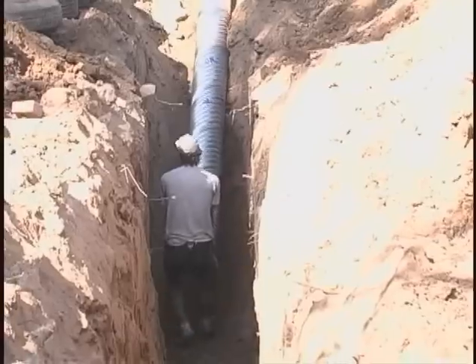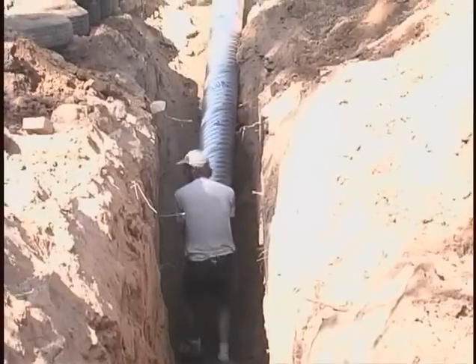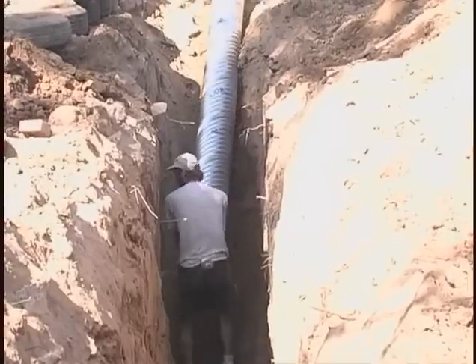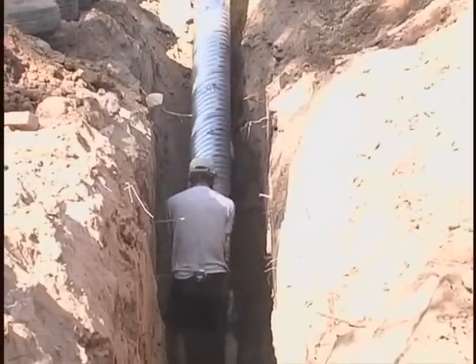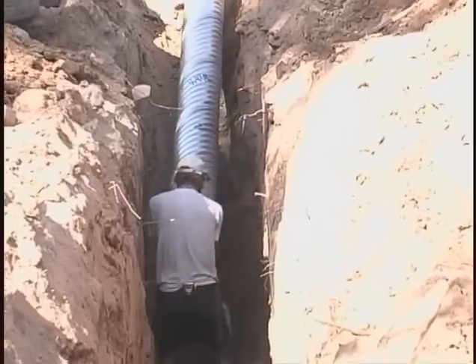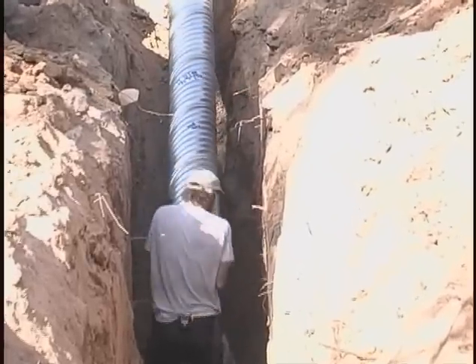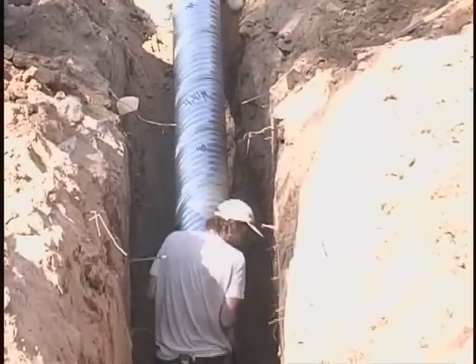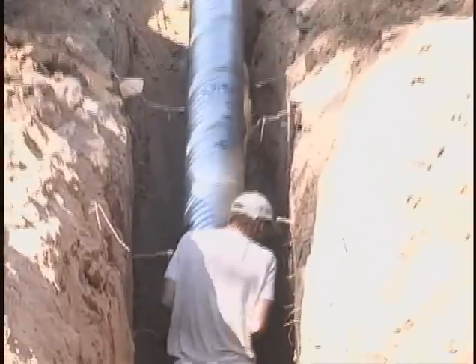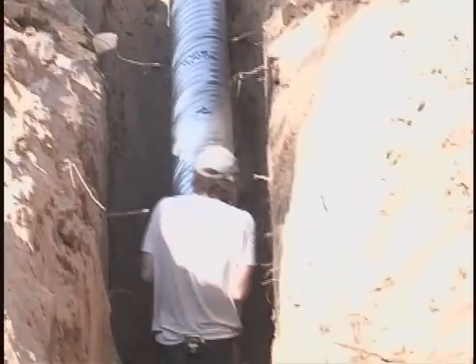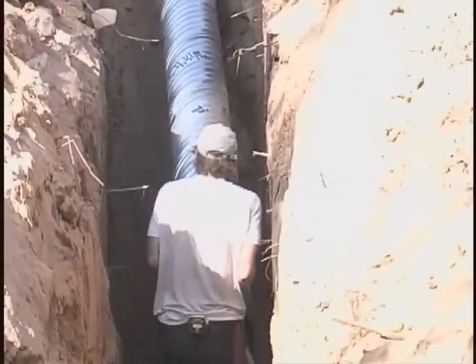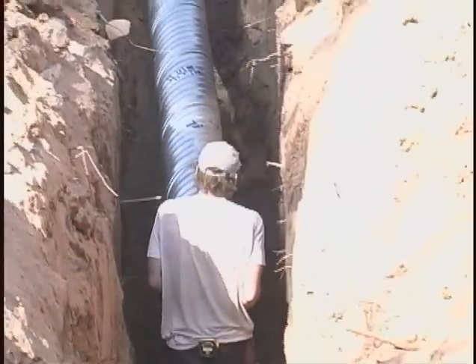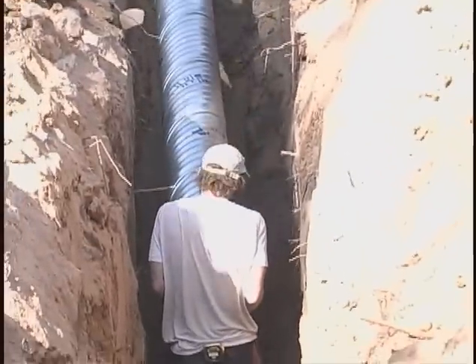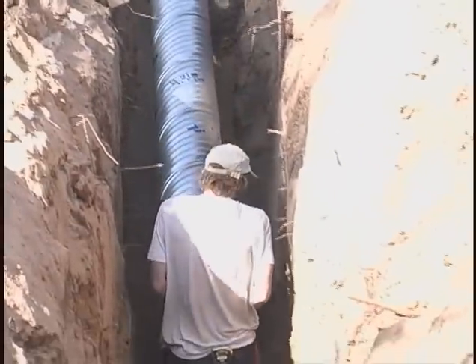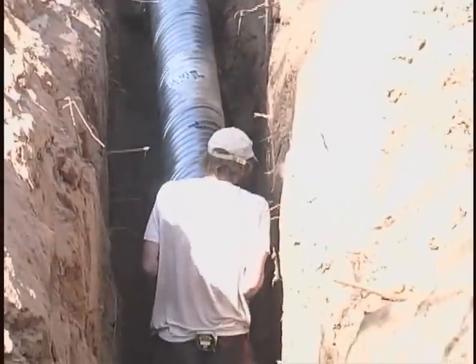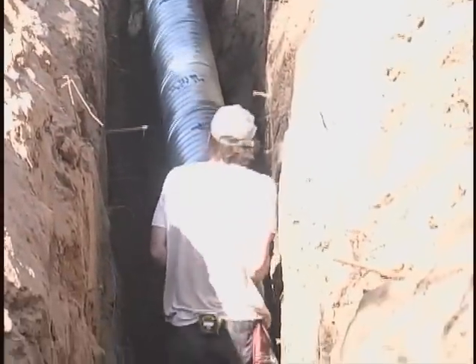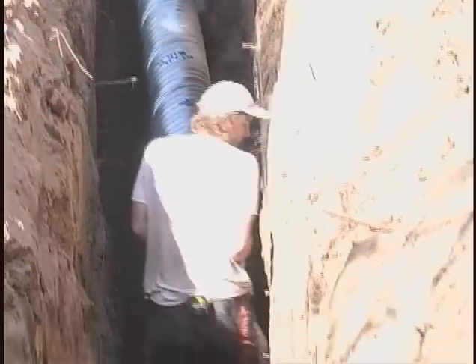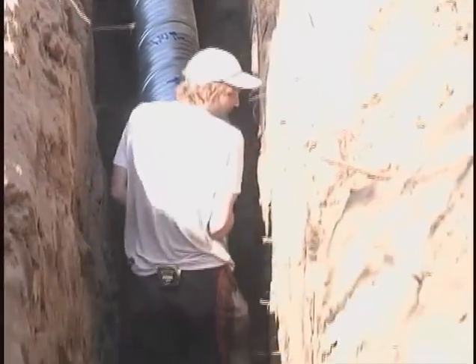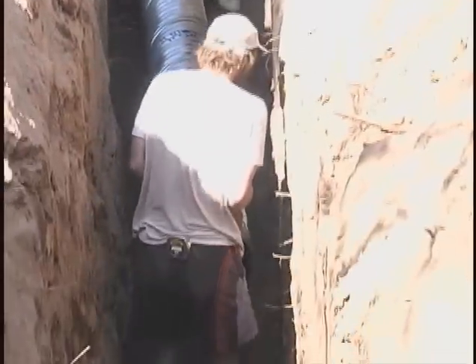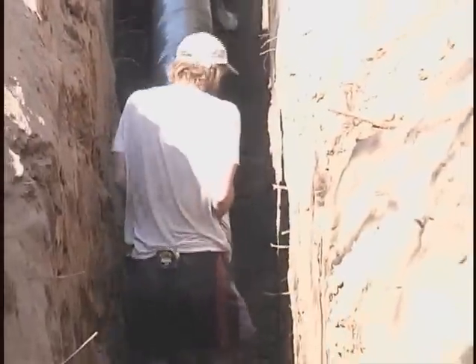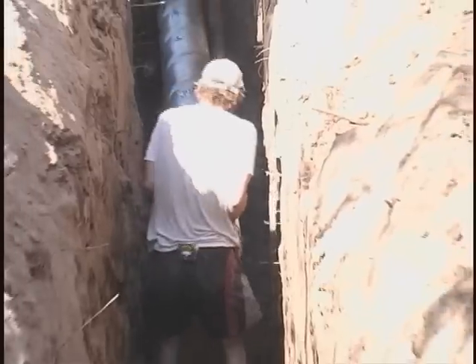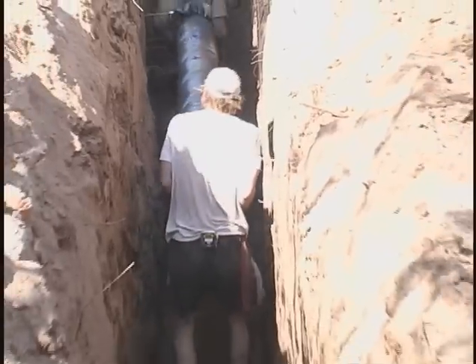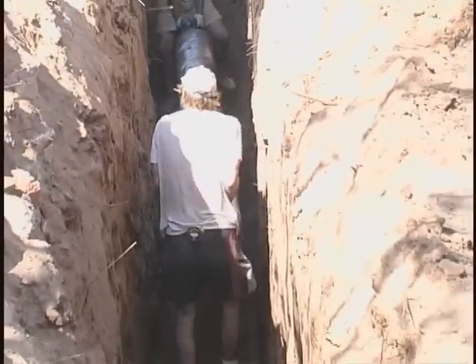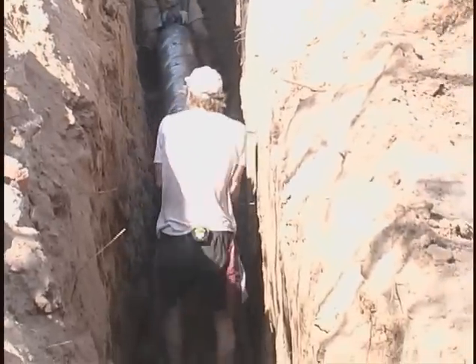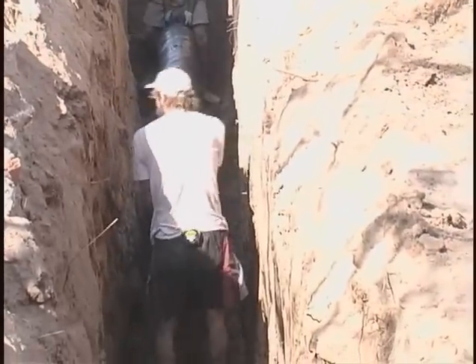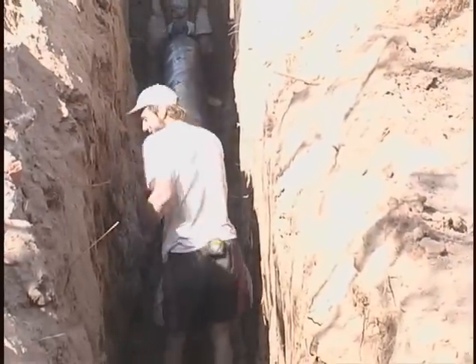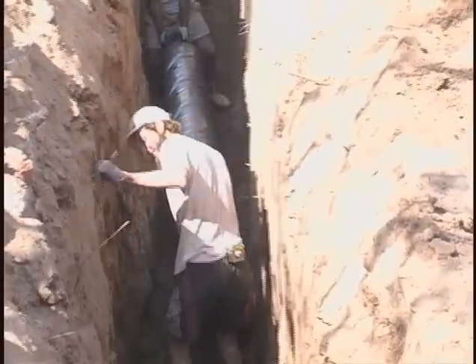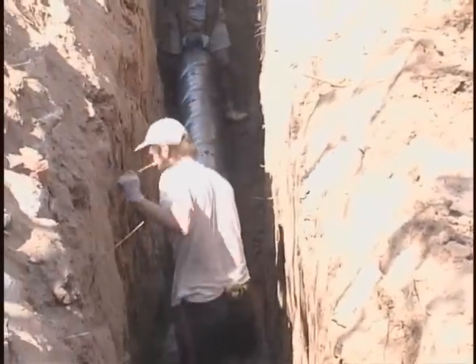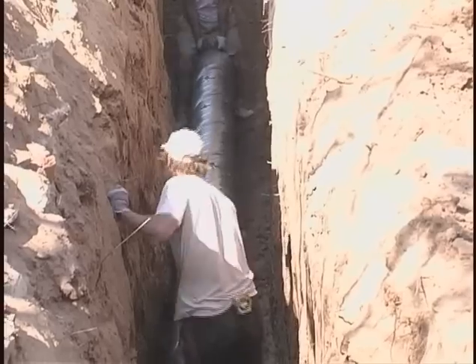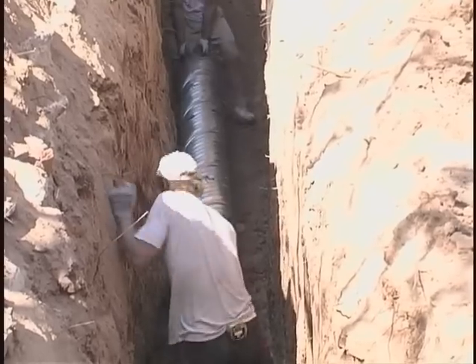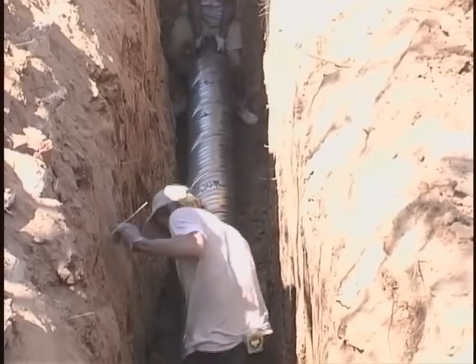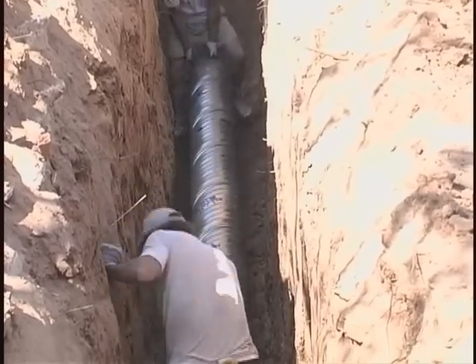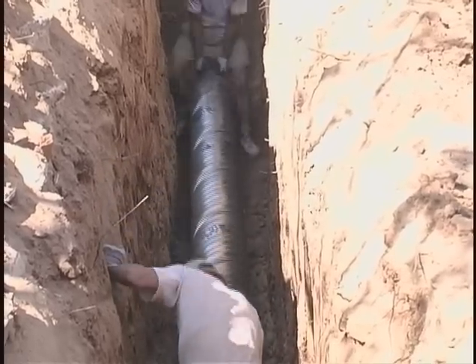For extremely hot climates, a cooling tube can be added. In this case, the incoming air is channeled through a tube buried eight feet in the earth, tapping into the cool earth temperature and drawing cooled air into the house.